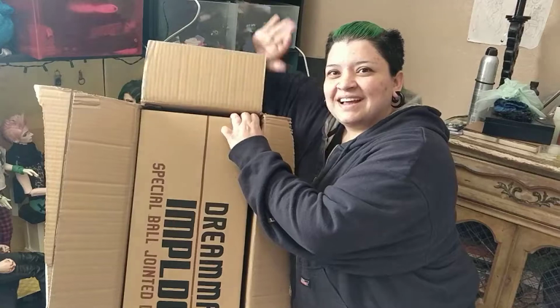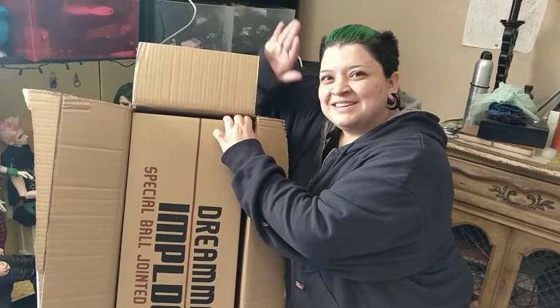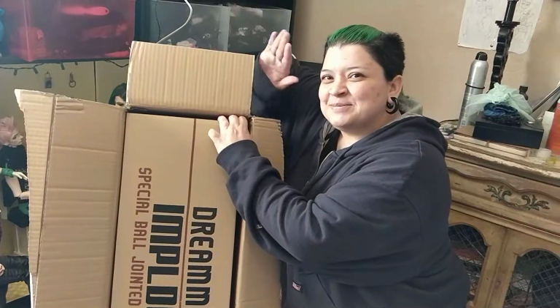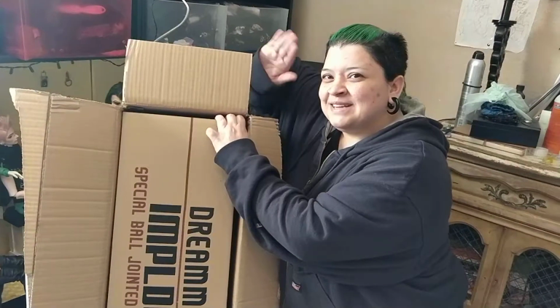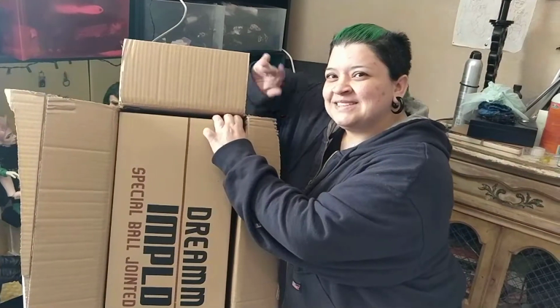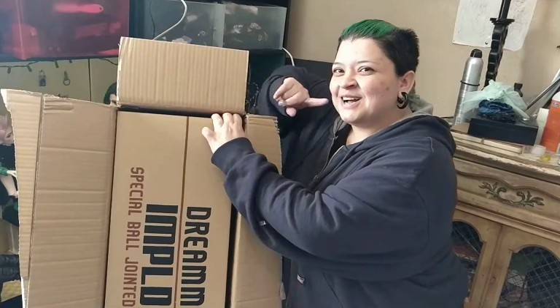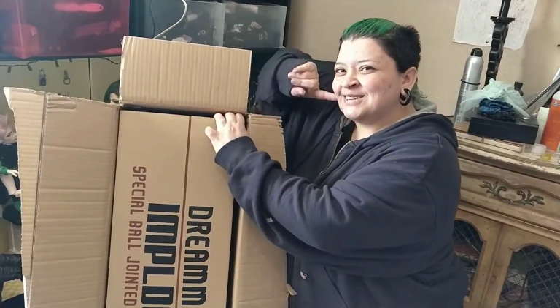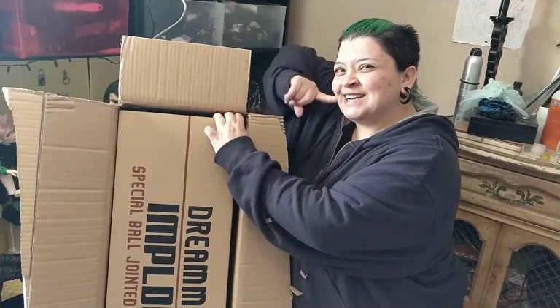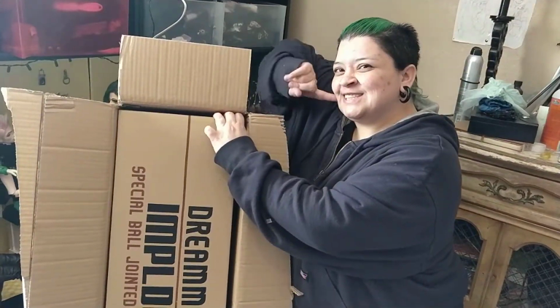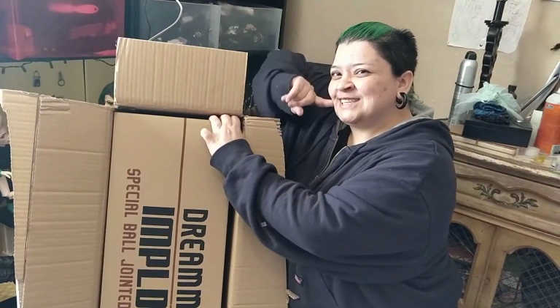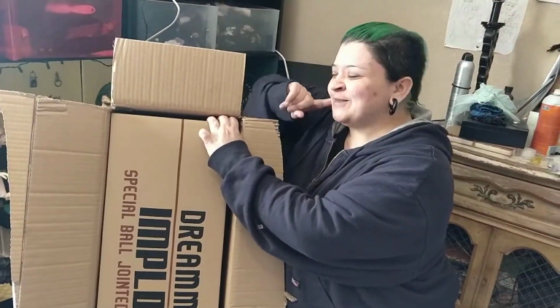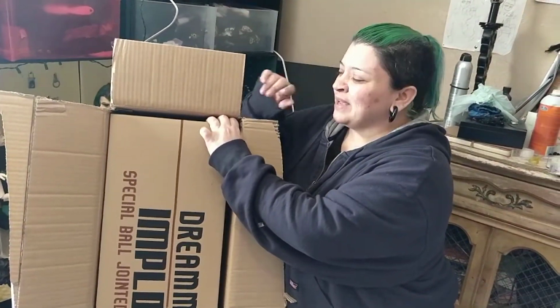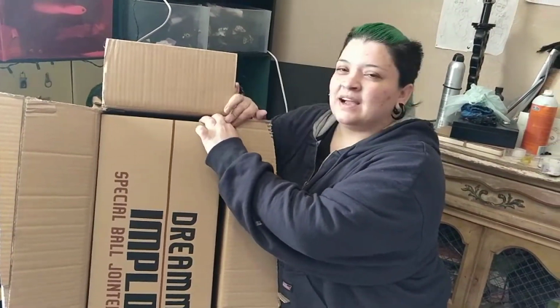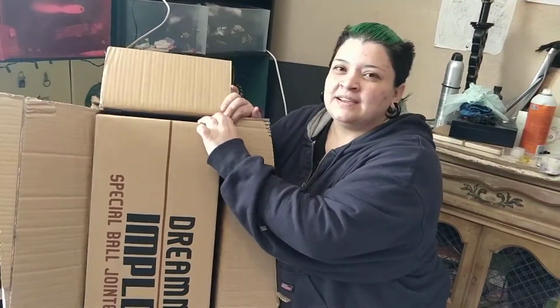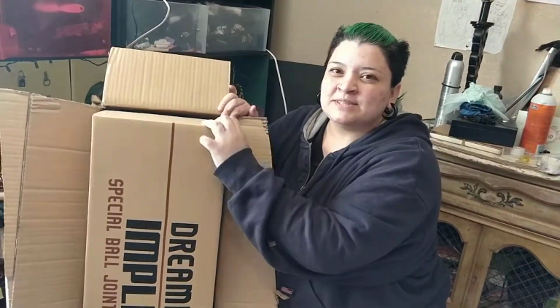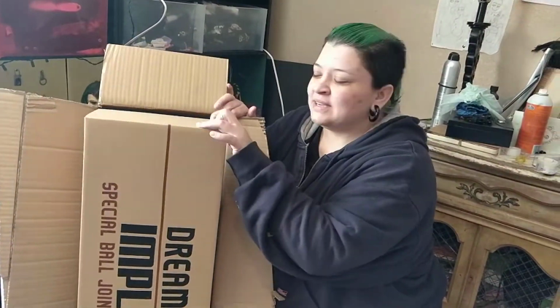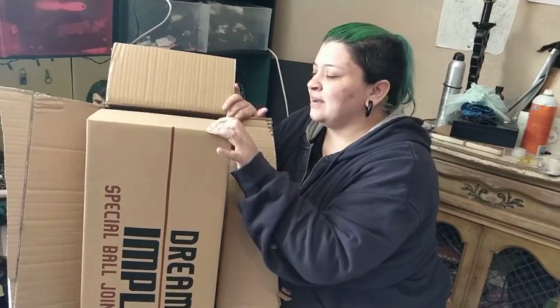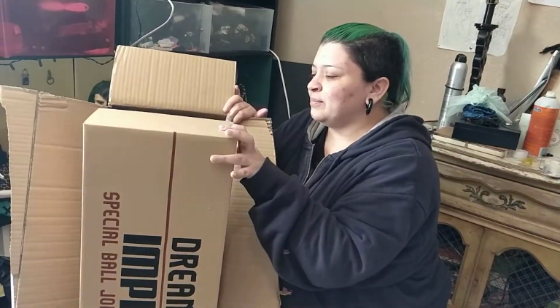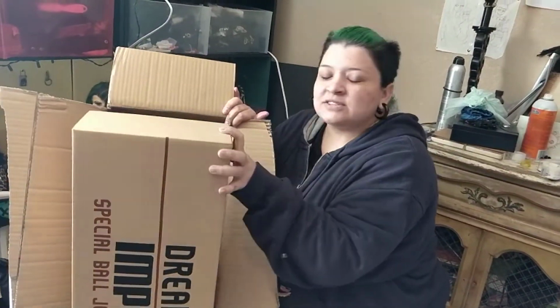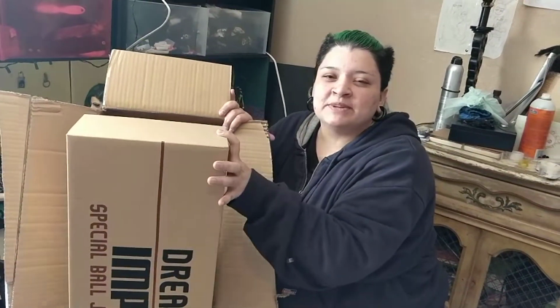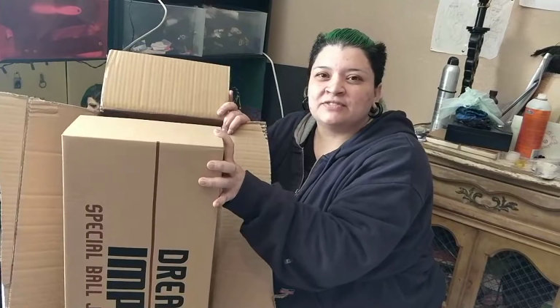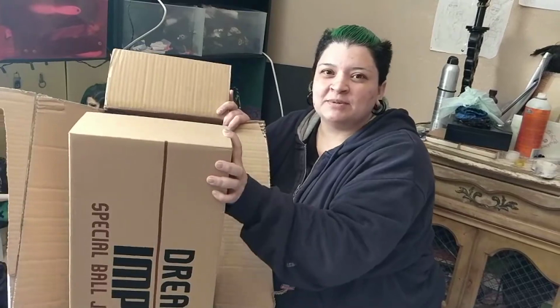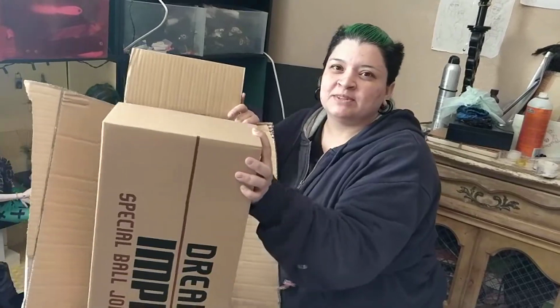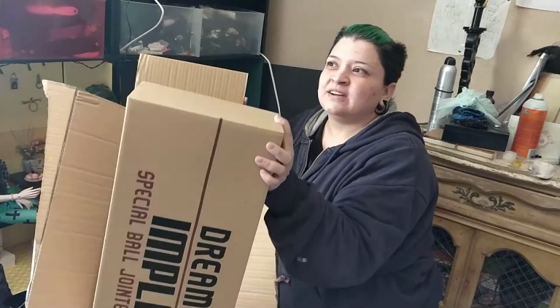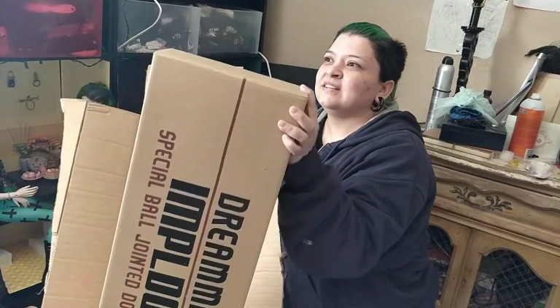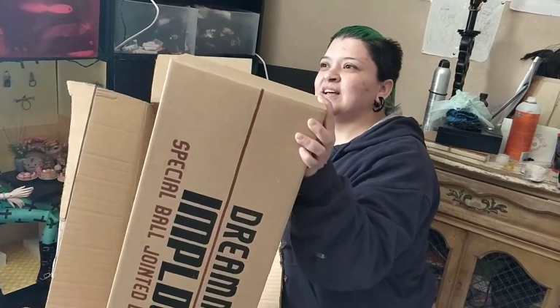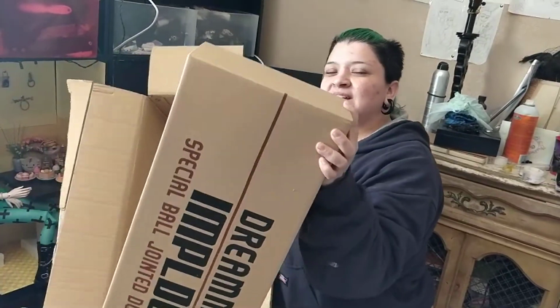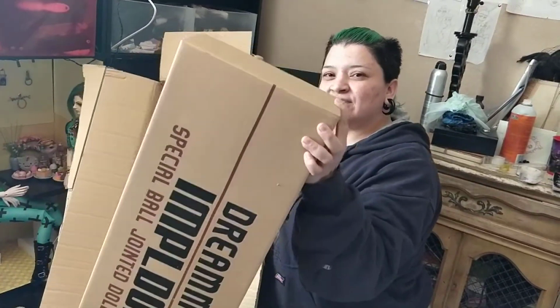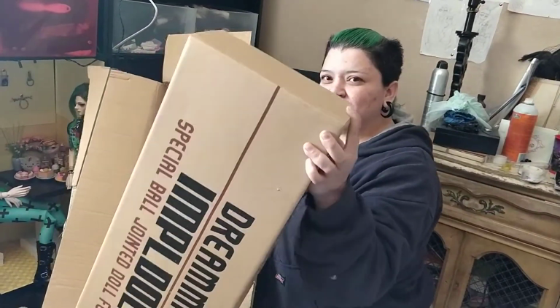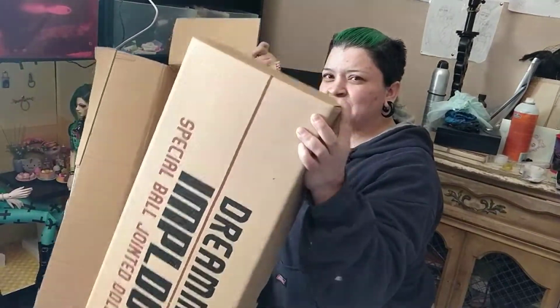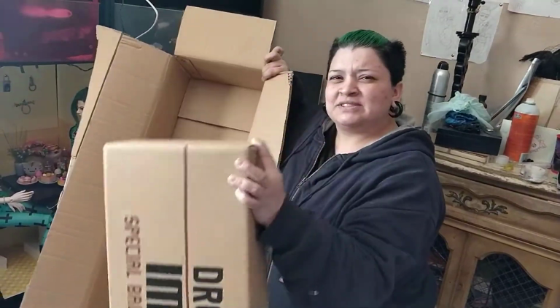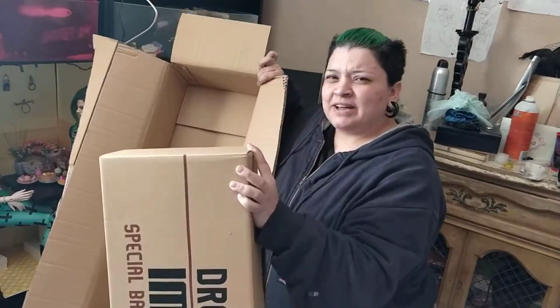Hi YouTube buddies, Kaku Creations here. I am doing a box opening for the Imple doll girl, the muscle body.